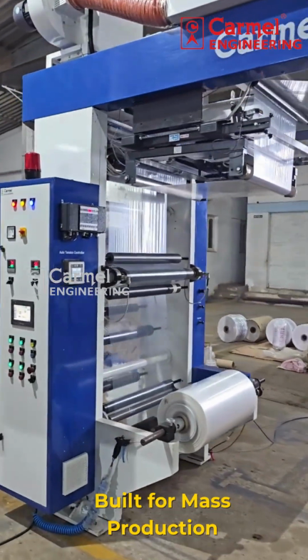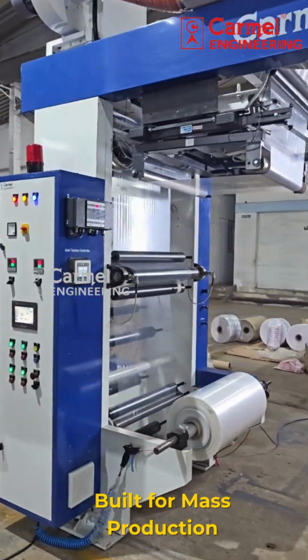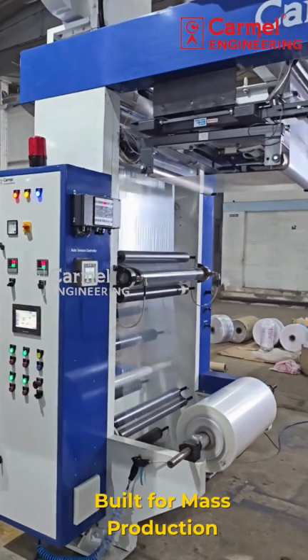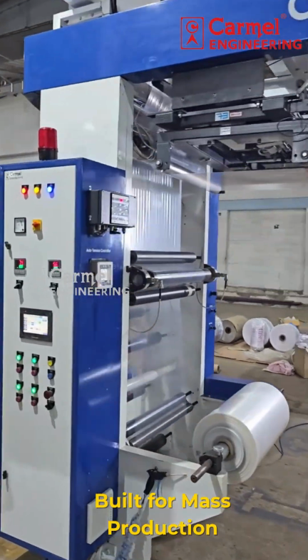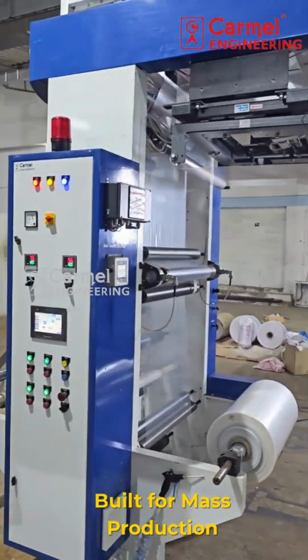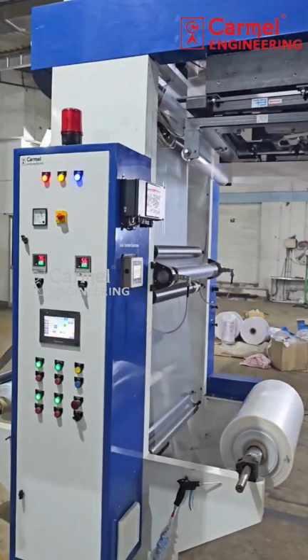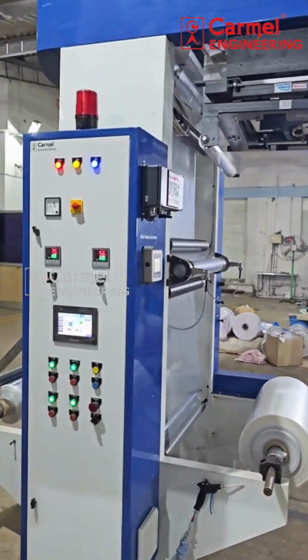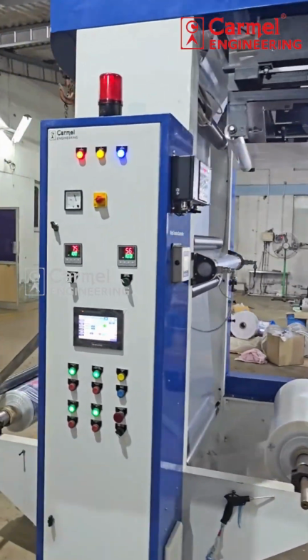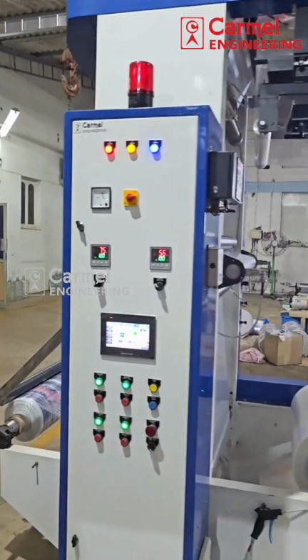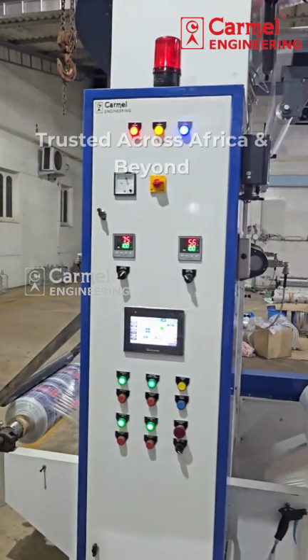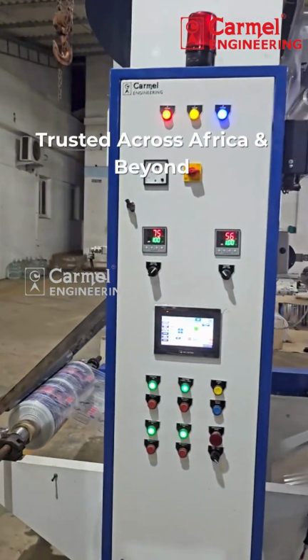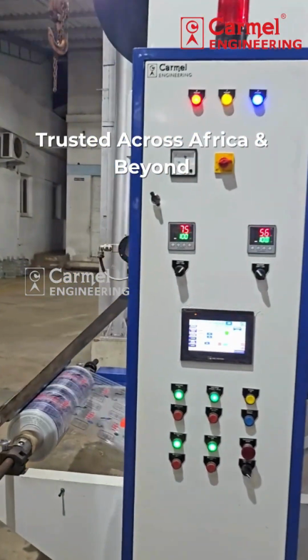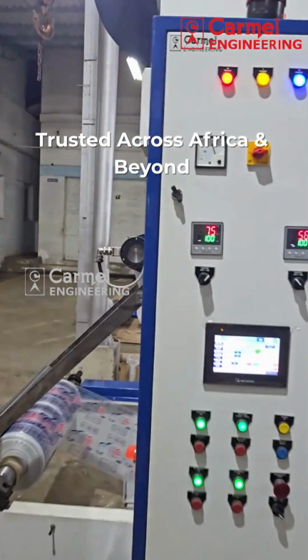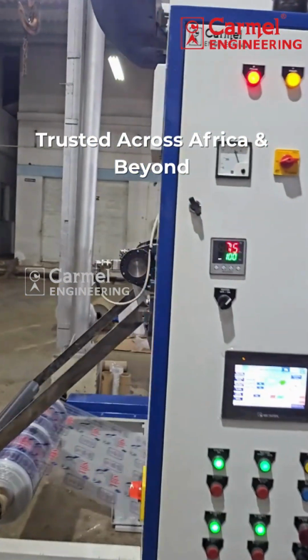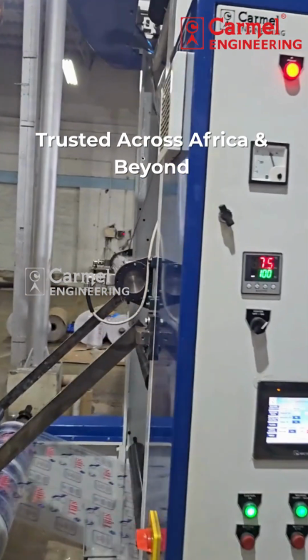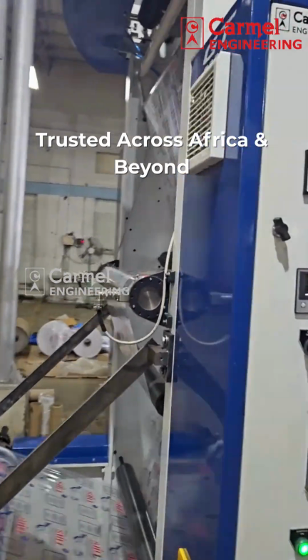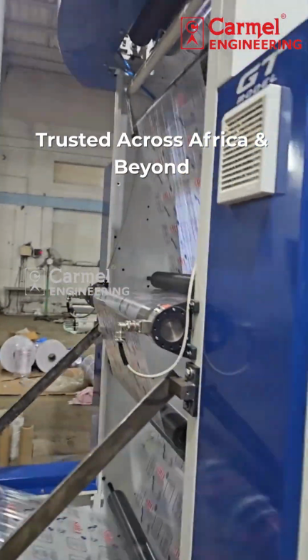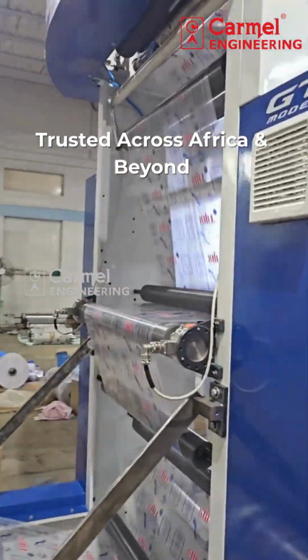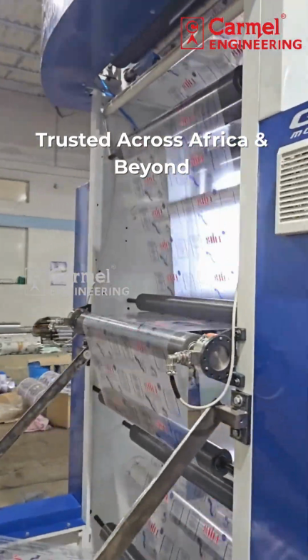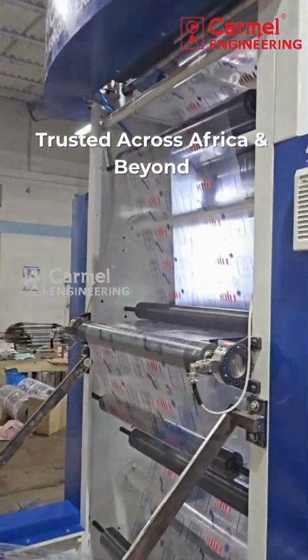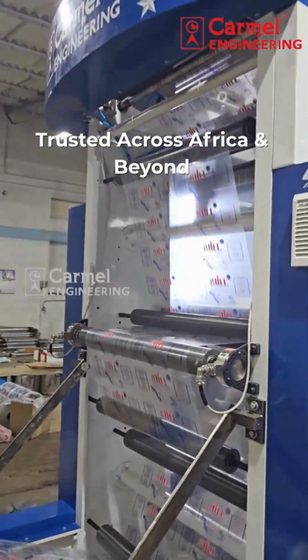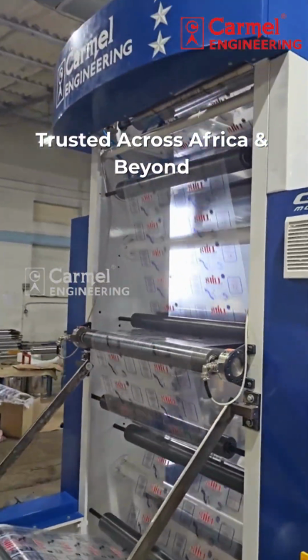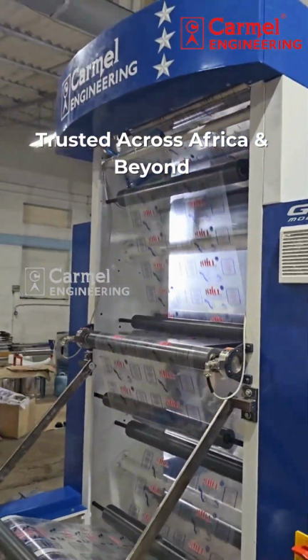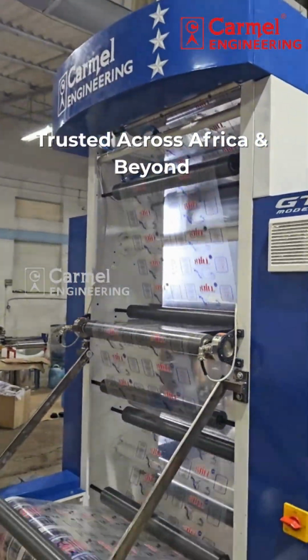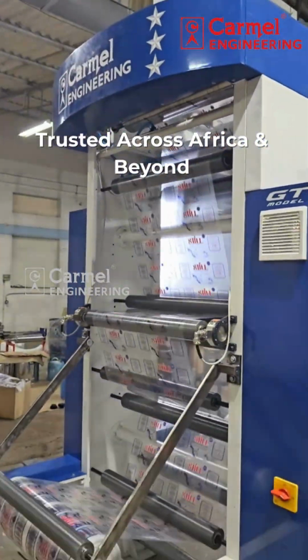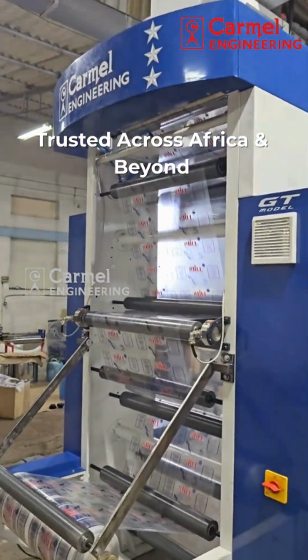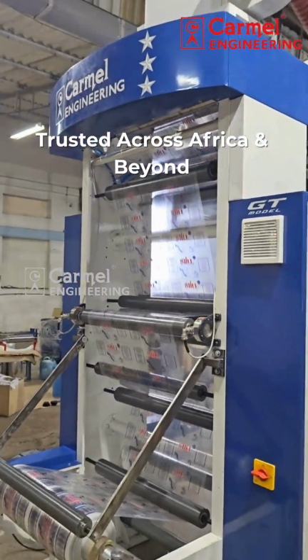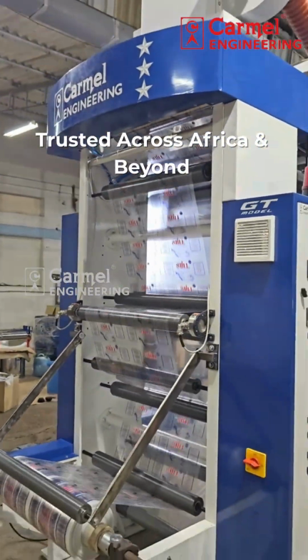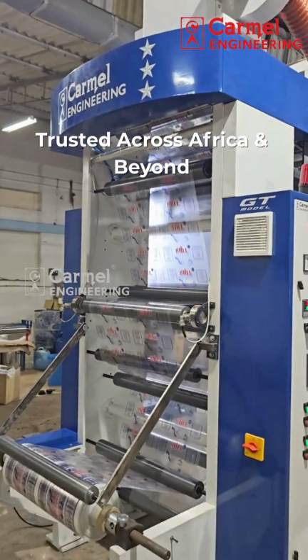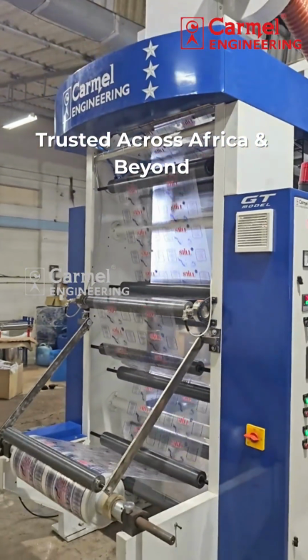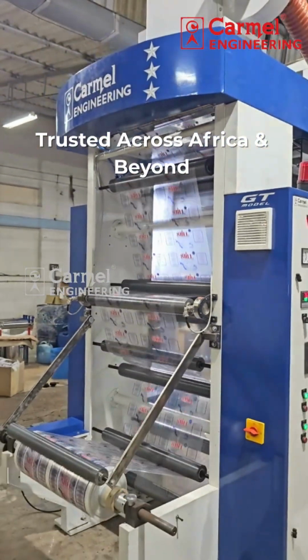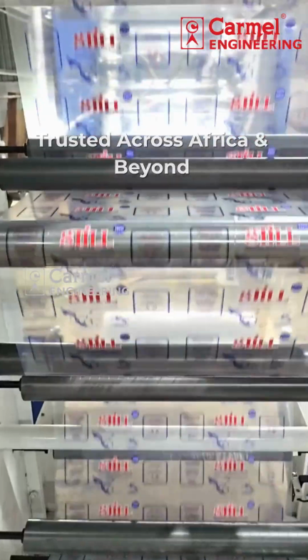Trusted by converters and printers worldwide. Carmel Engineering — built to perform. Trusted to deliver.